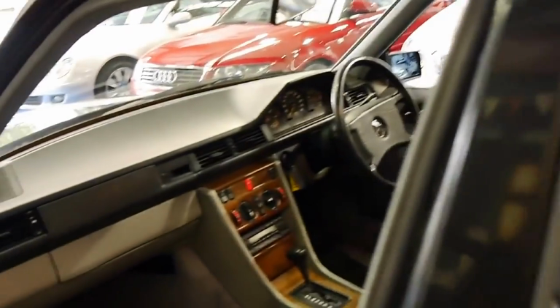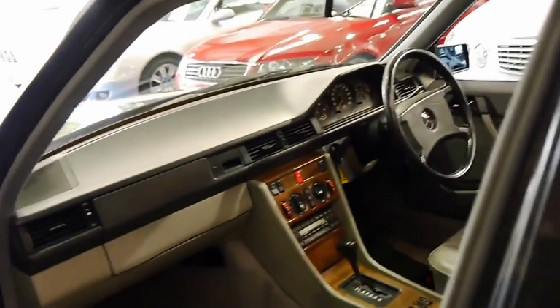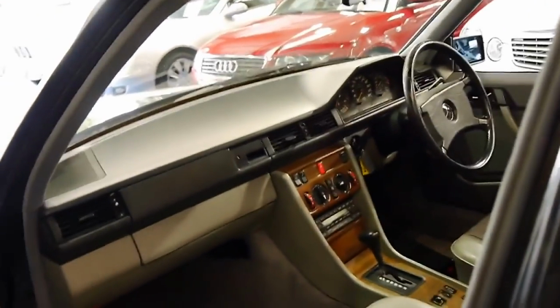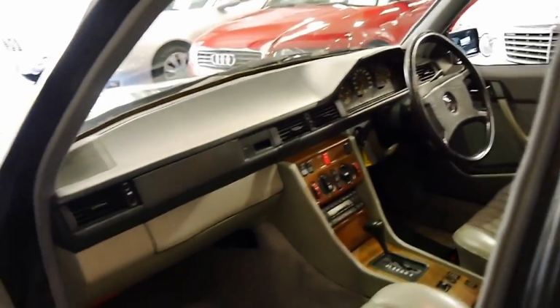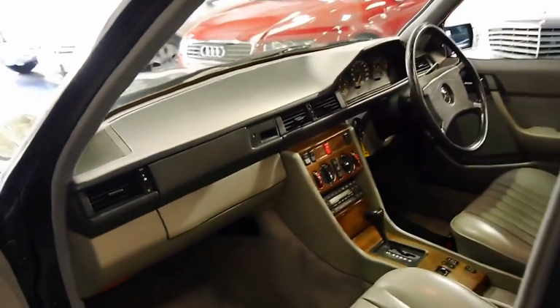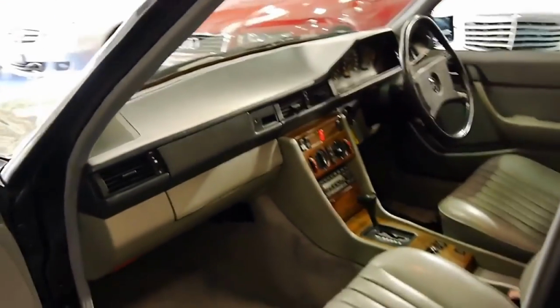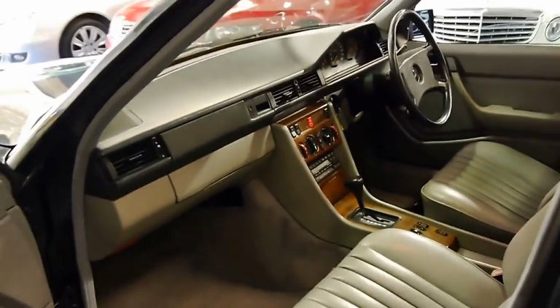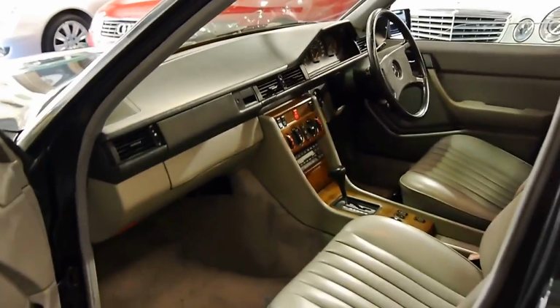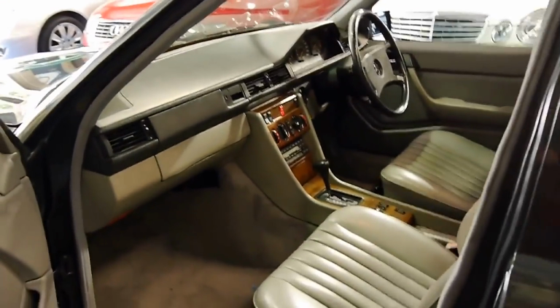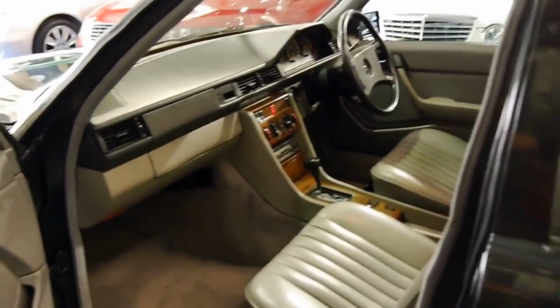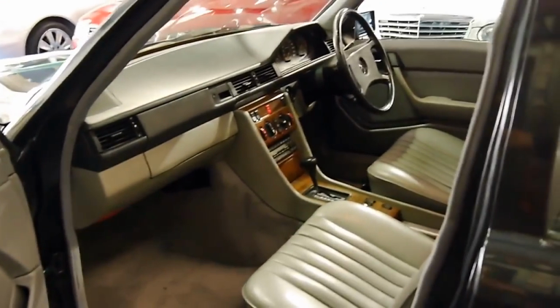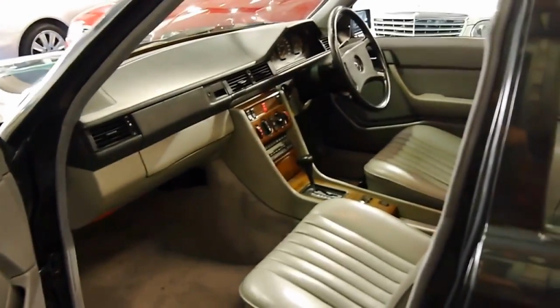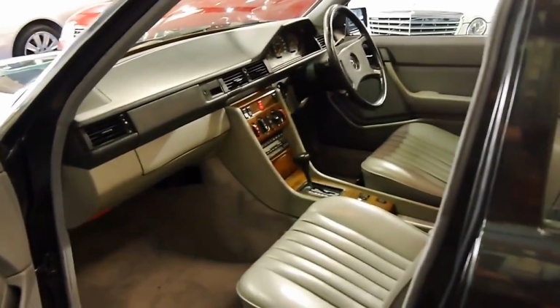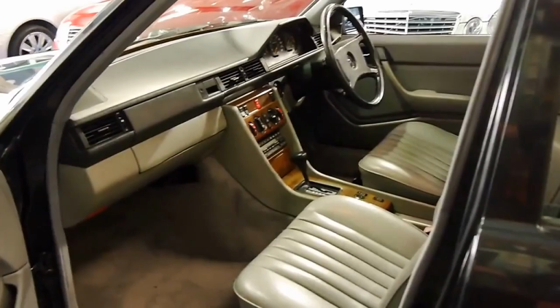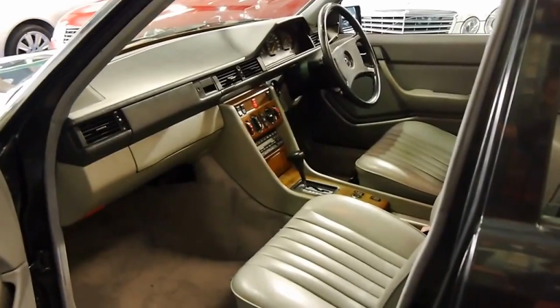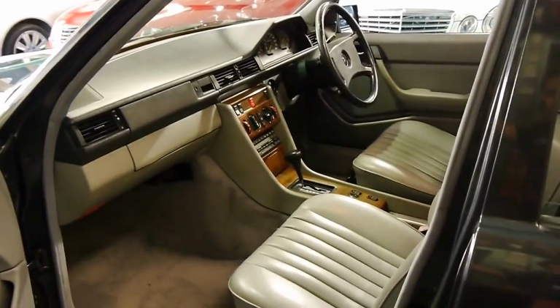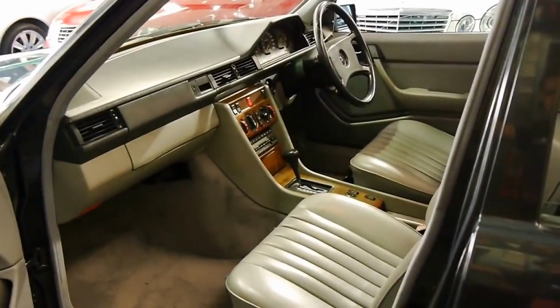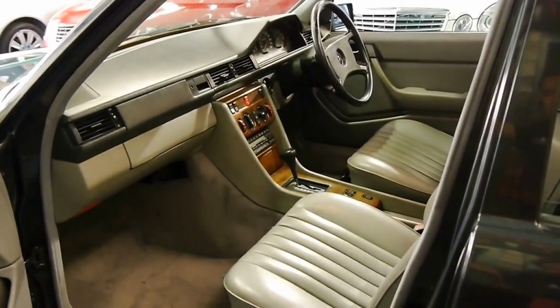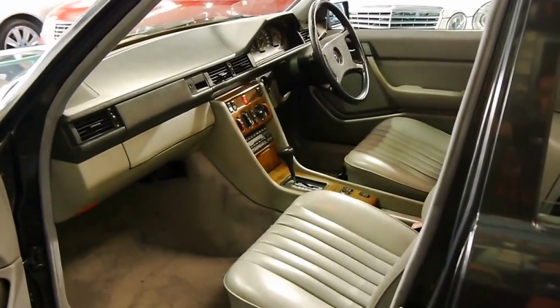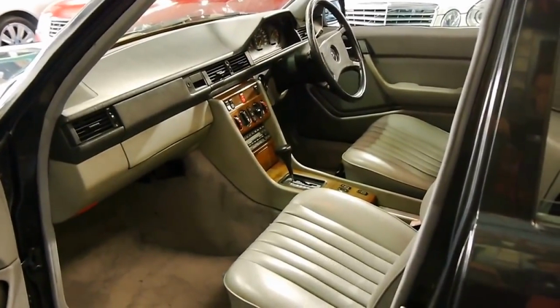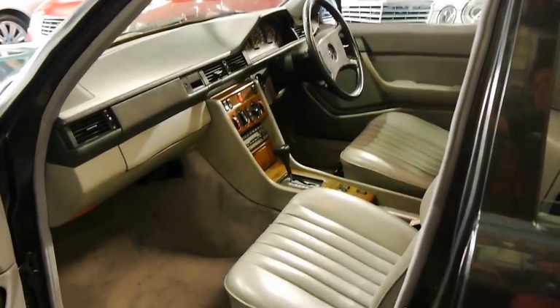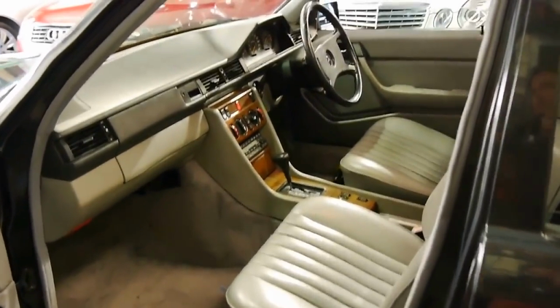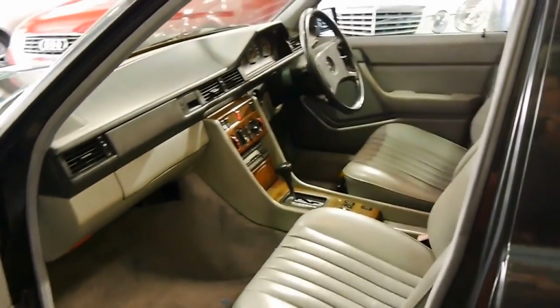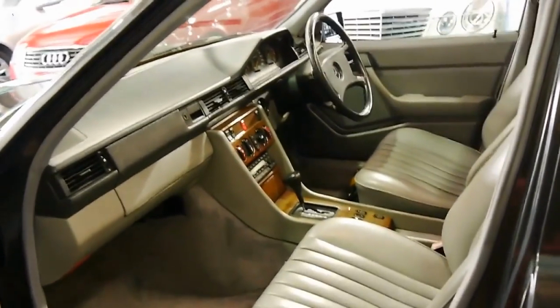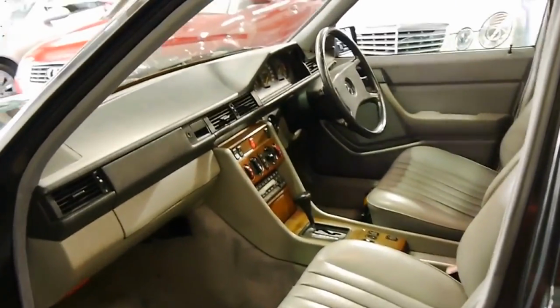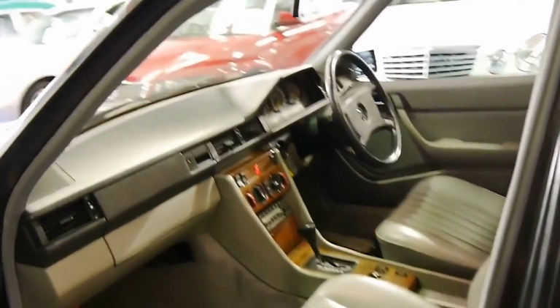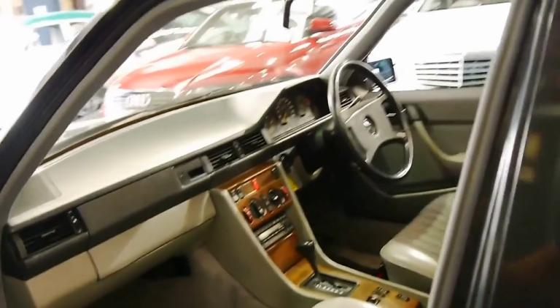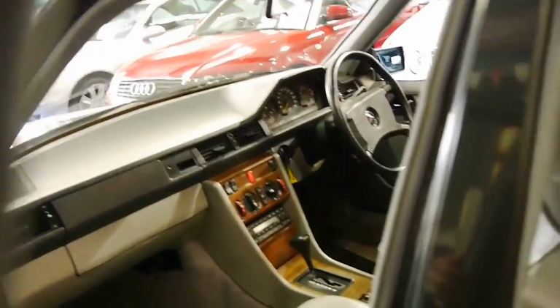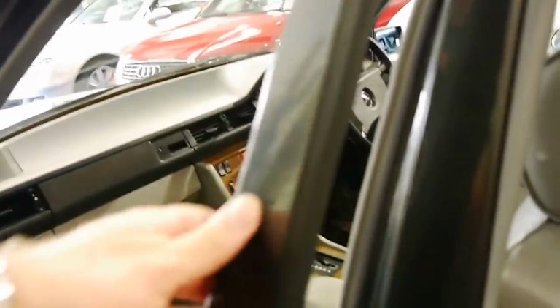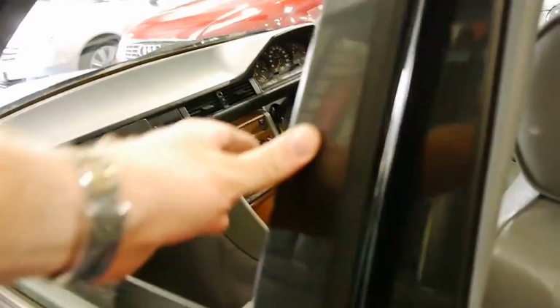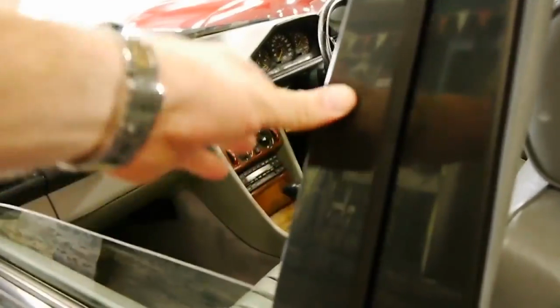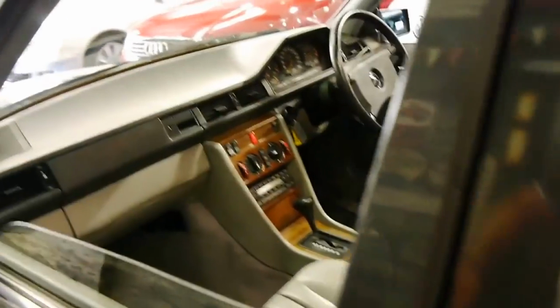If you're looking to spend about five grand on a nice, safe, economical, reliable car, you can't go past these W124 series.